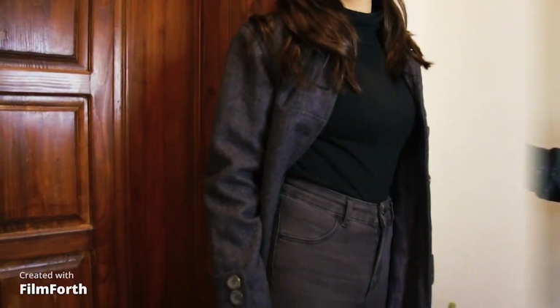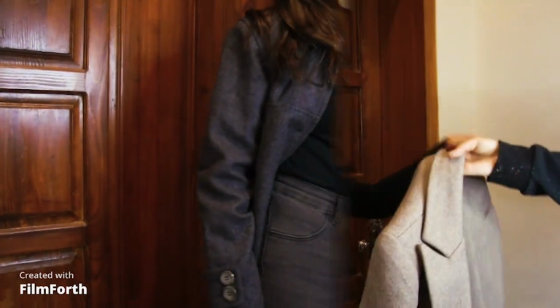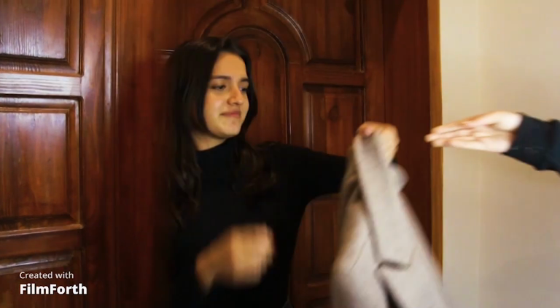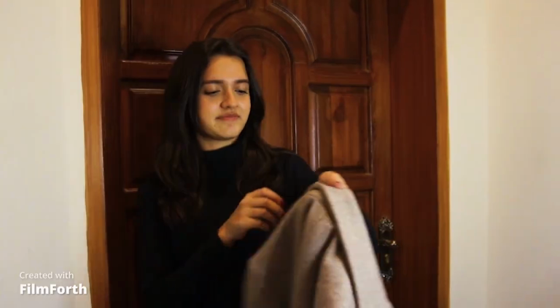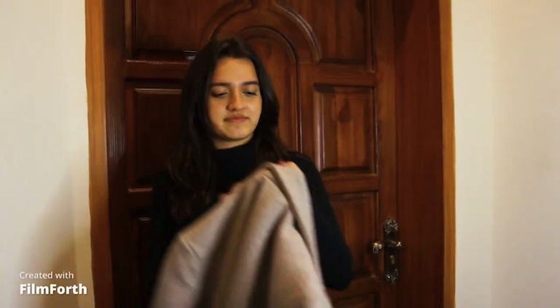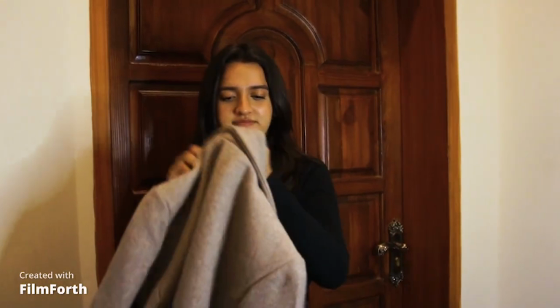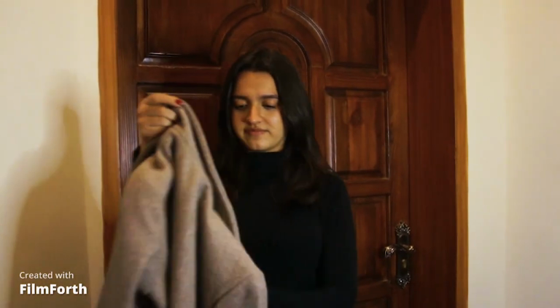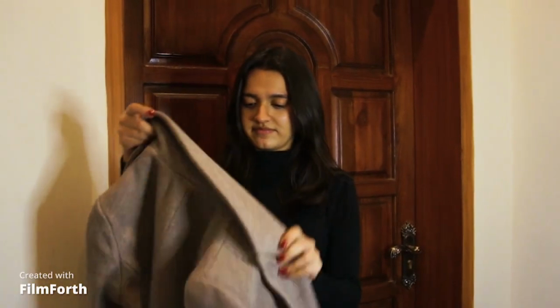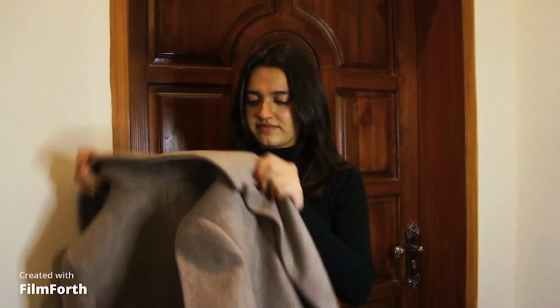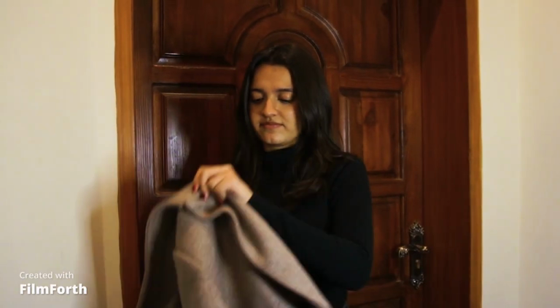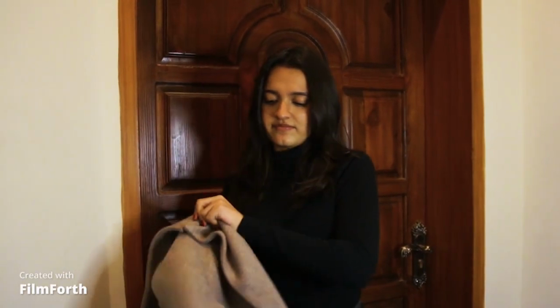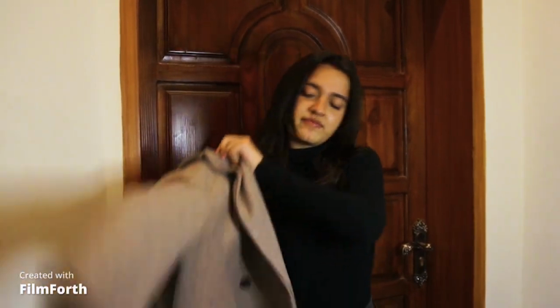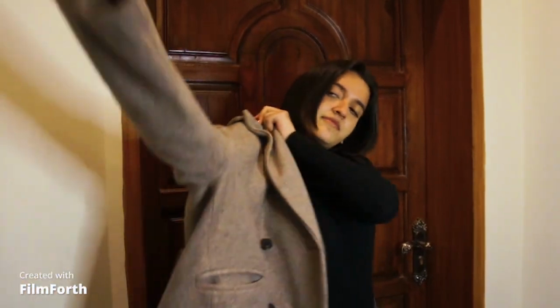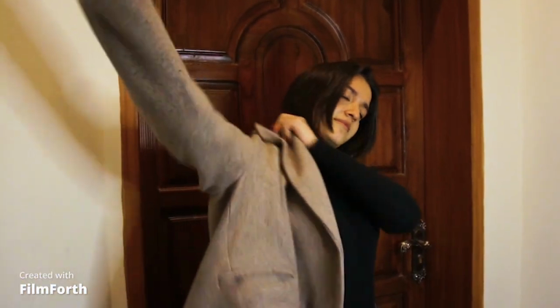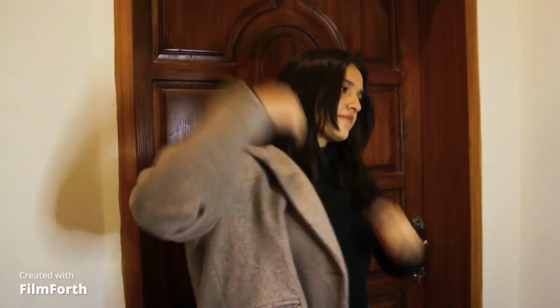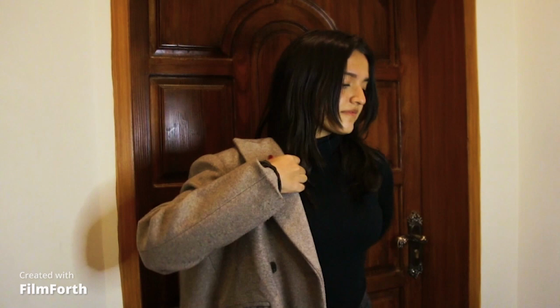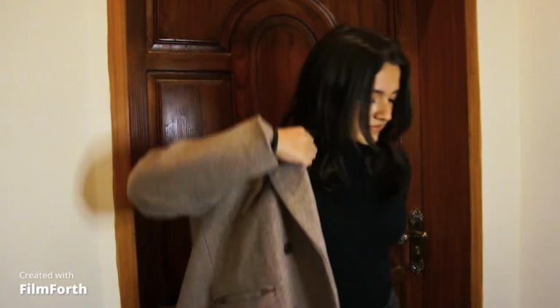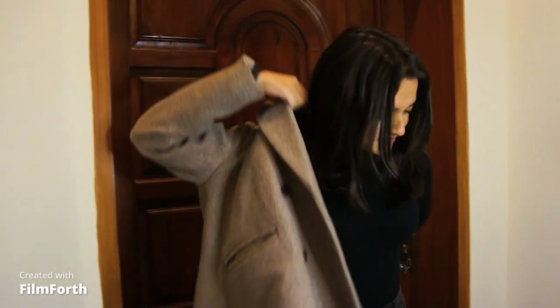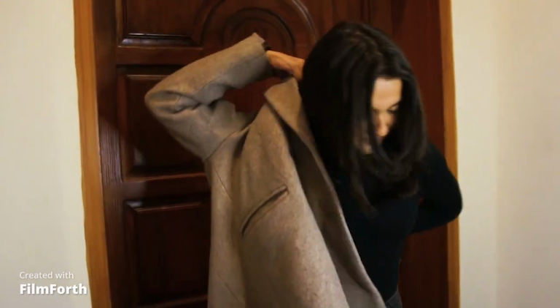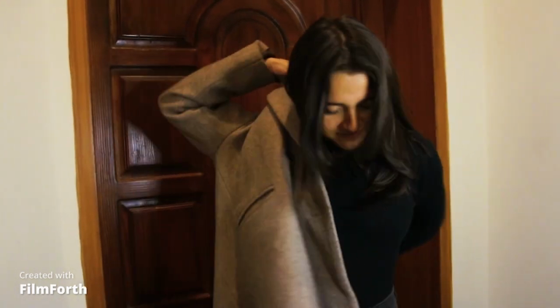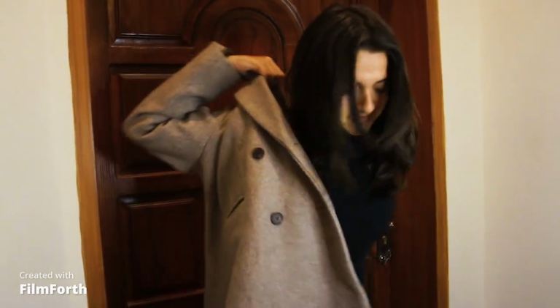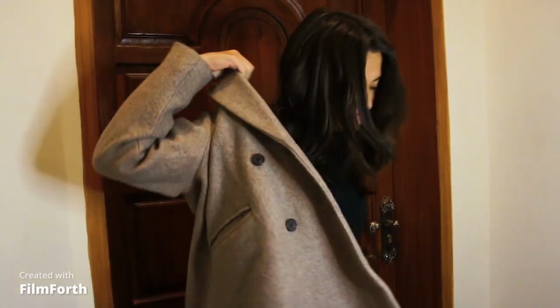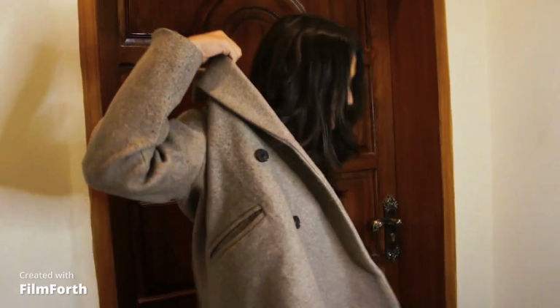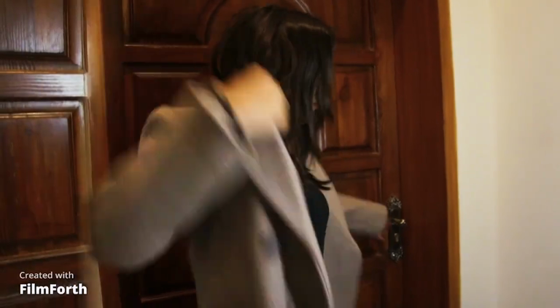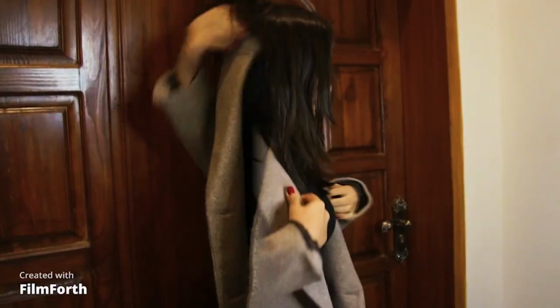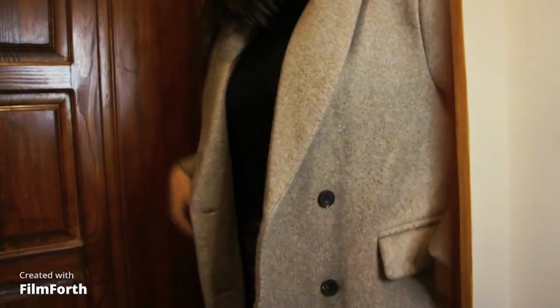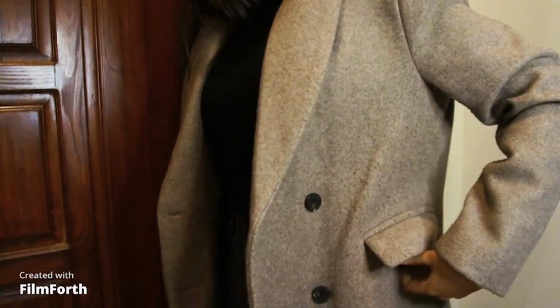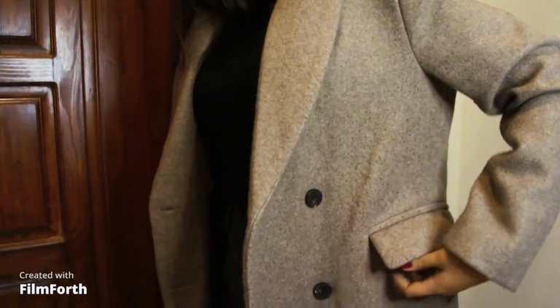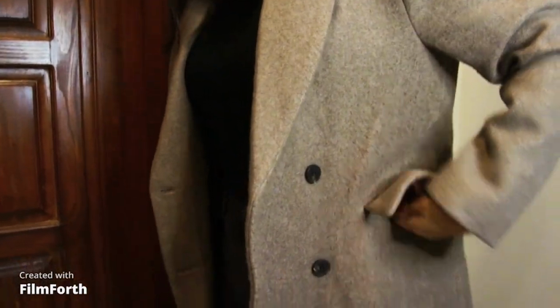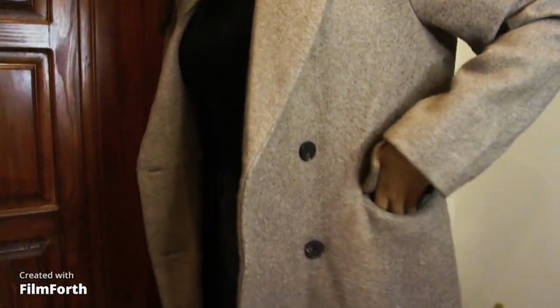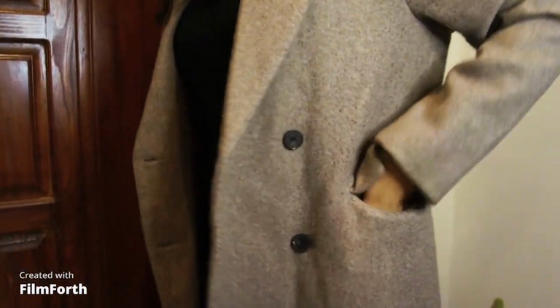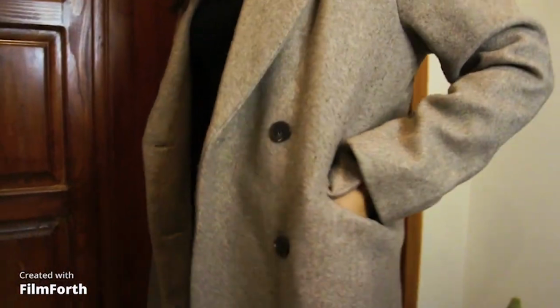Moving on to the next option, we will swap the grey coat with a more neutral tone beige colored coat which can be worn formally as well as casually depending on the occasion.